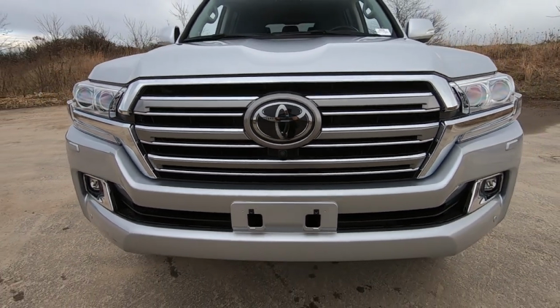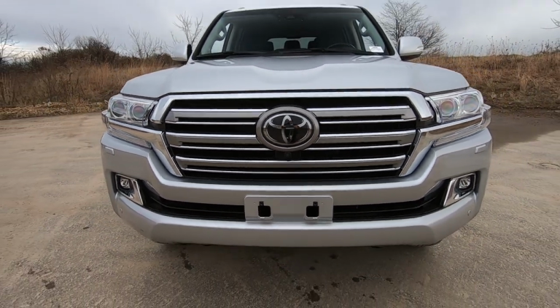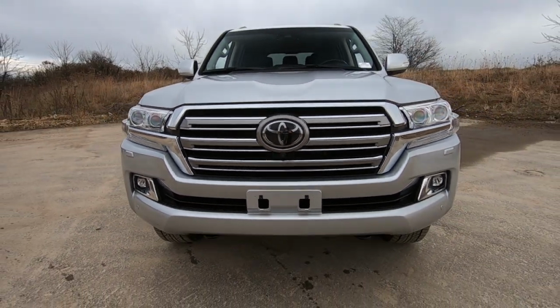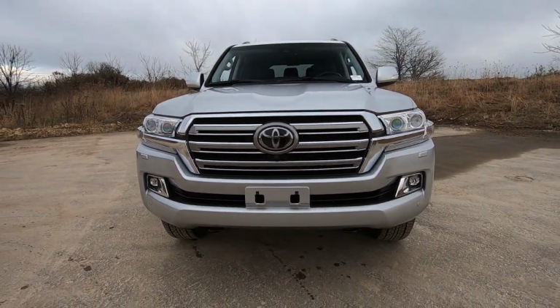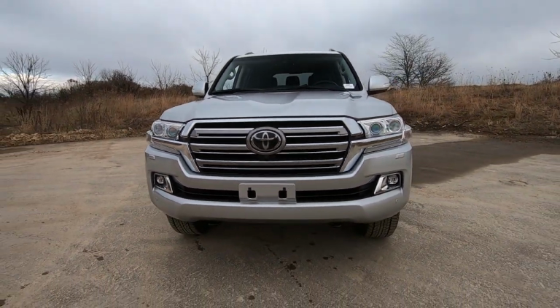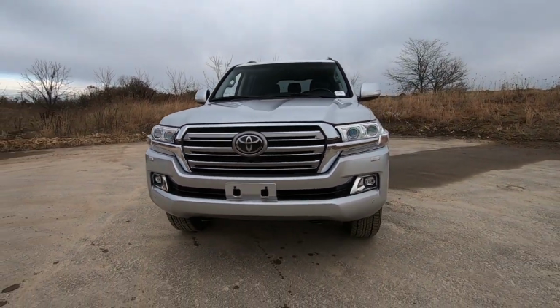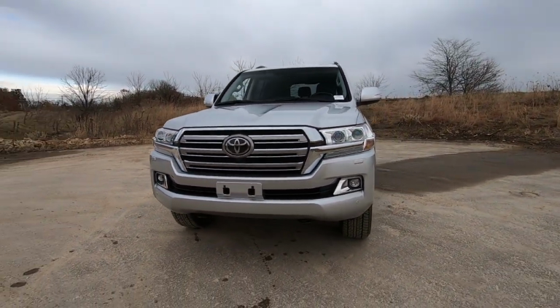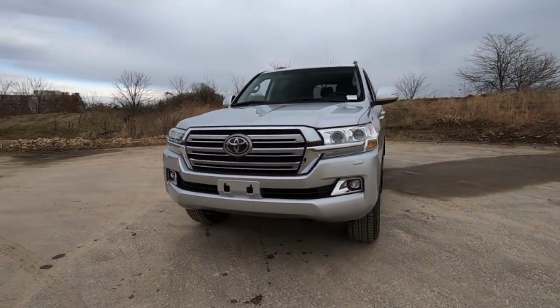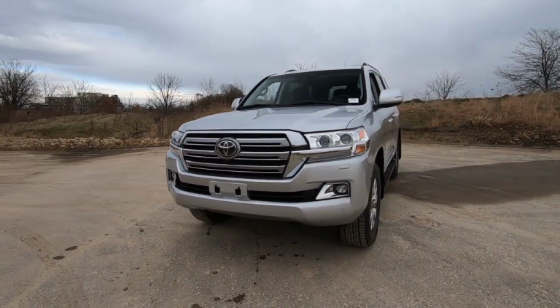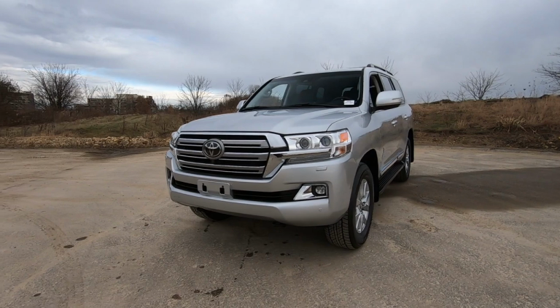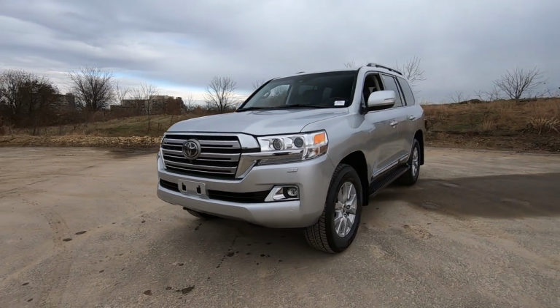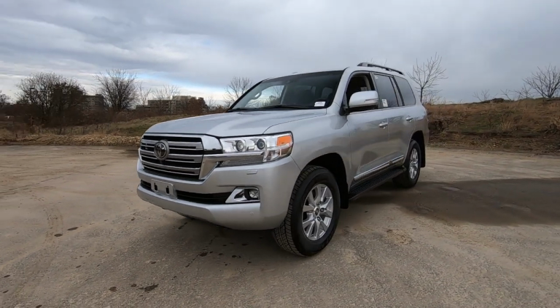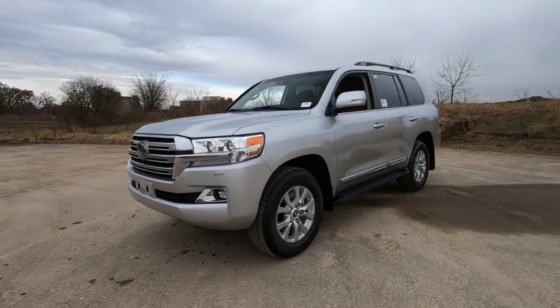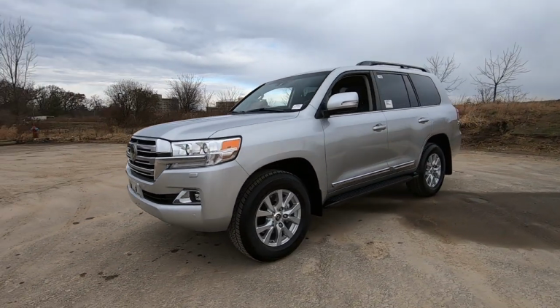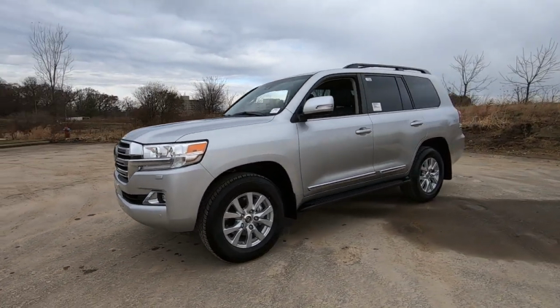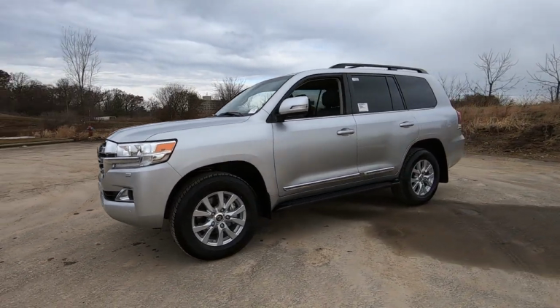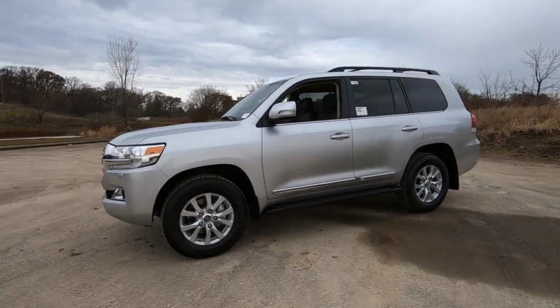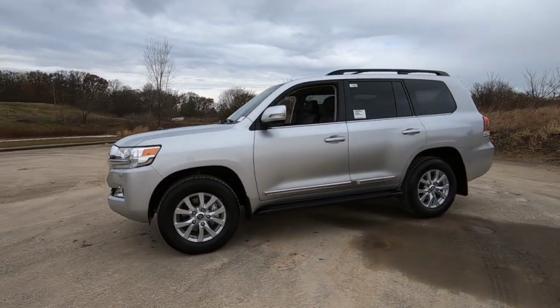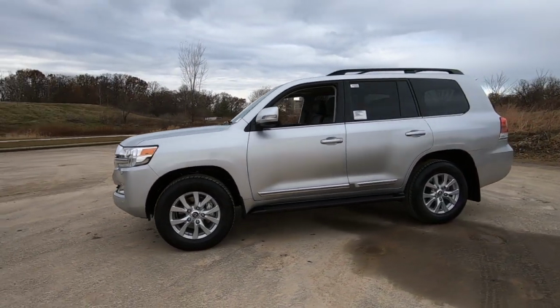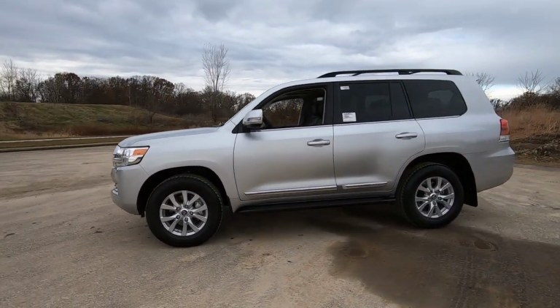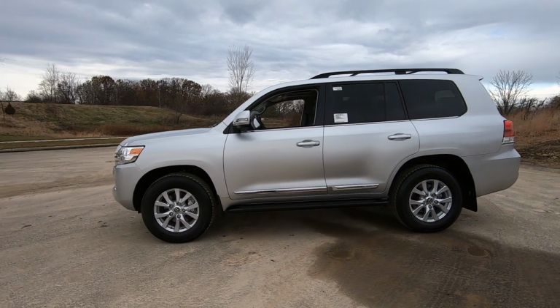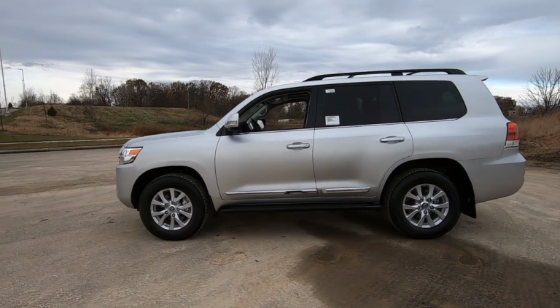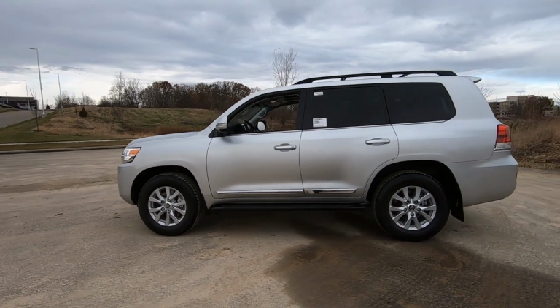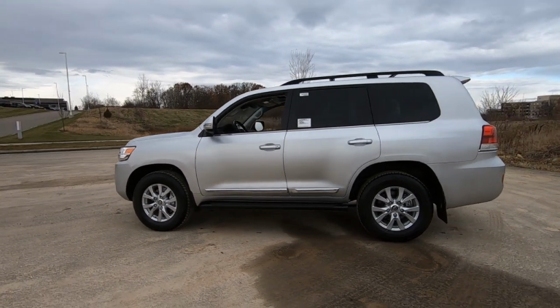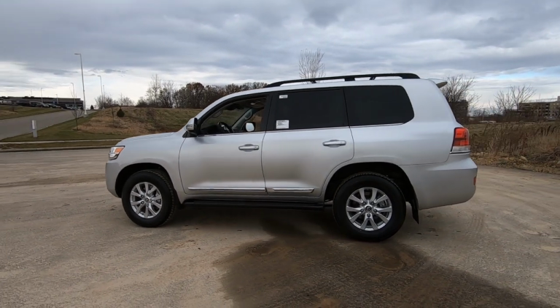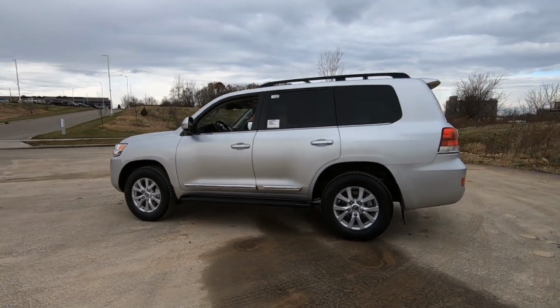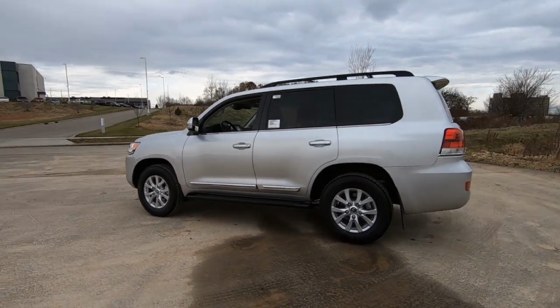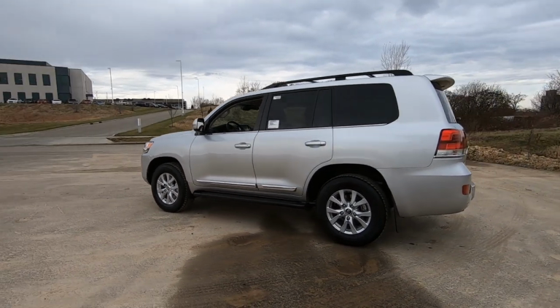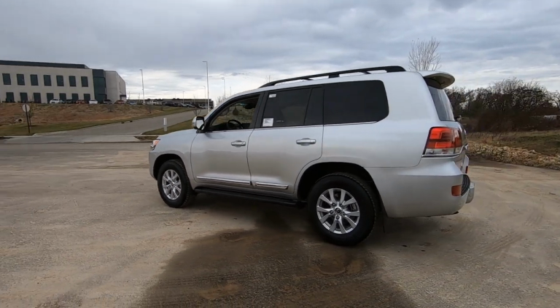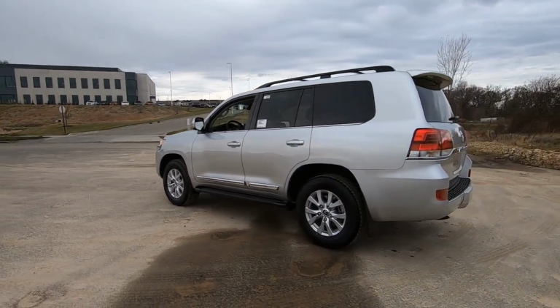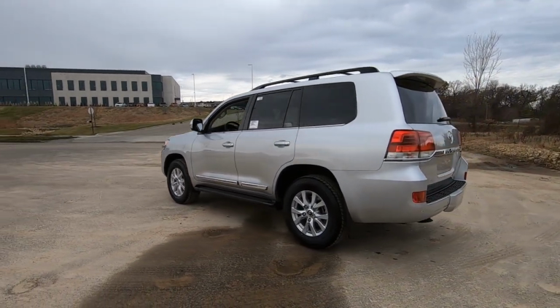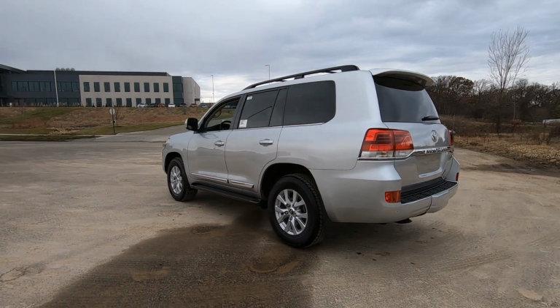Hey, it's Tony, Talking Car Biz. Here we have a 2020 Toyota Land Cruiser Standard Edition. This is the classic silver exterior with a black leather interior.